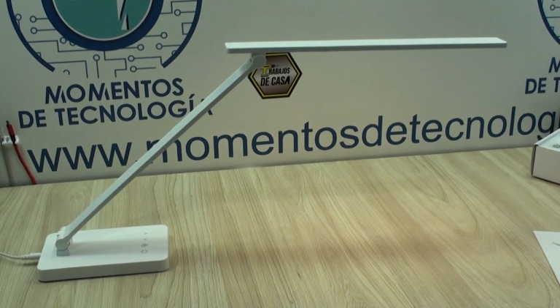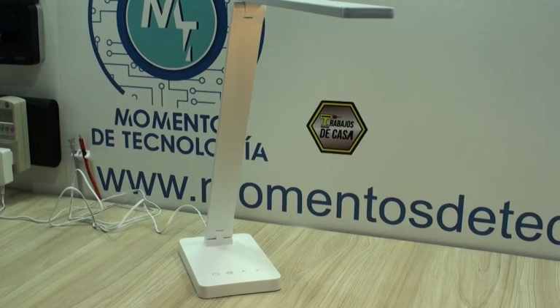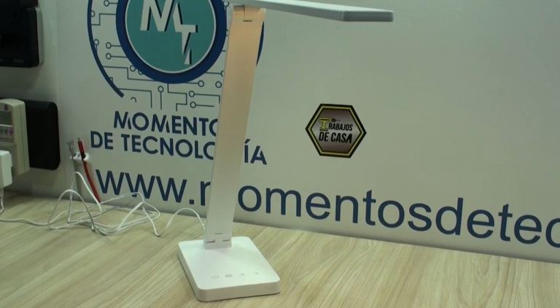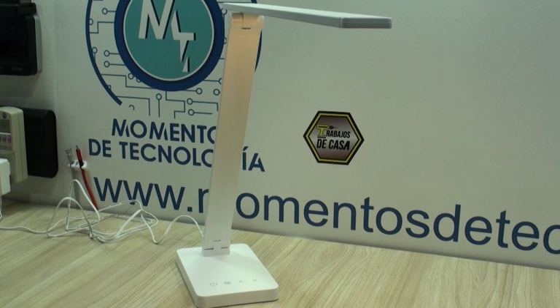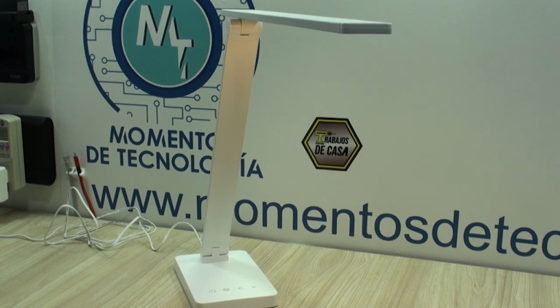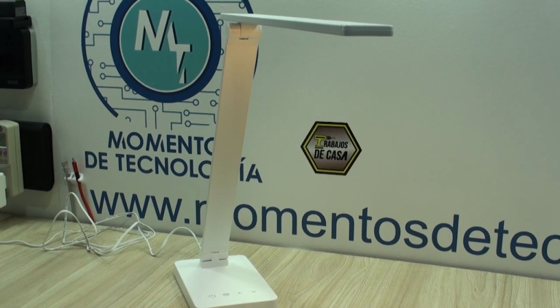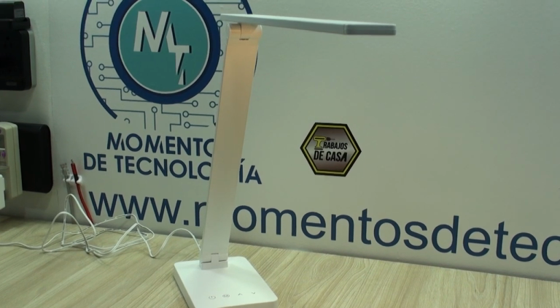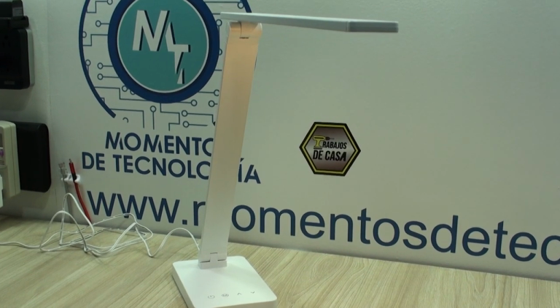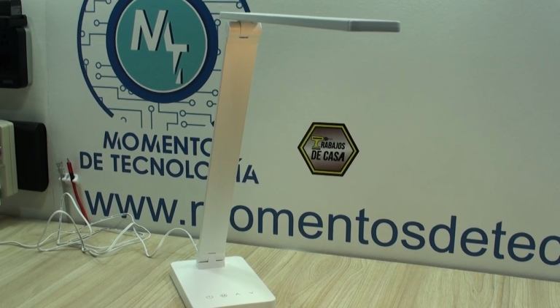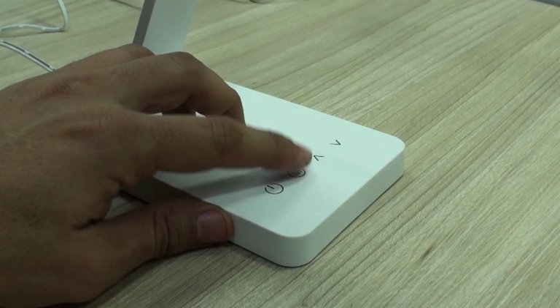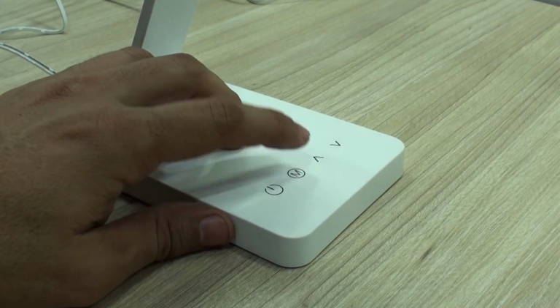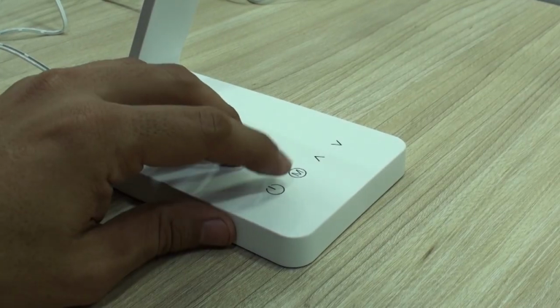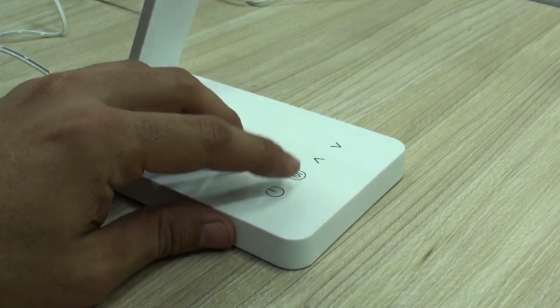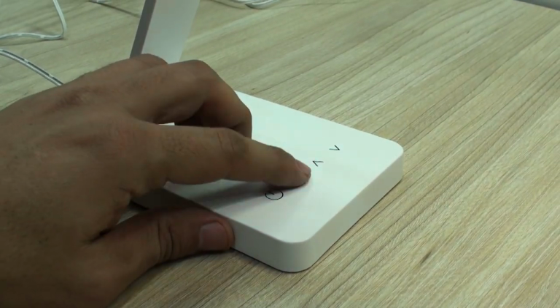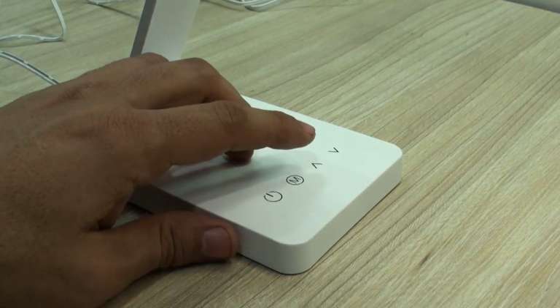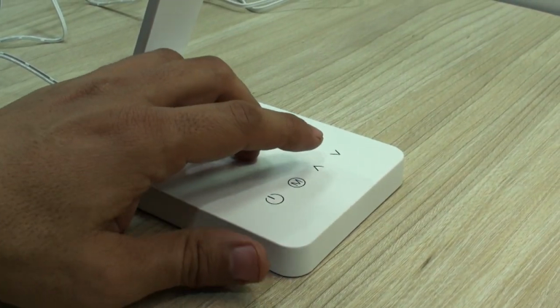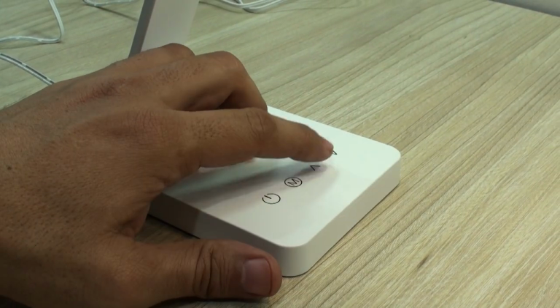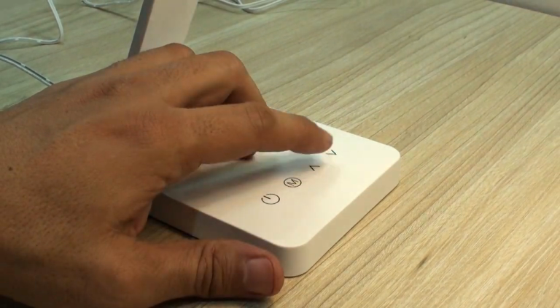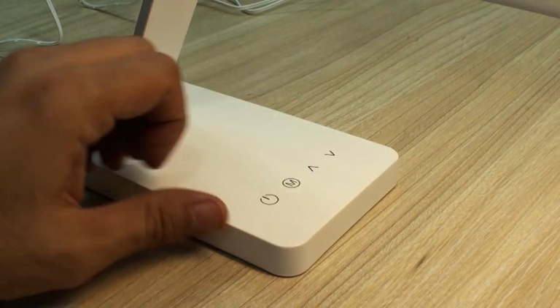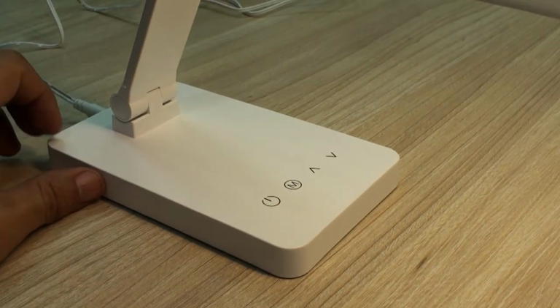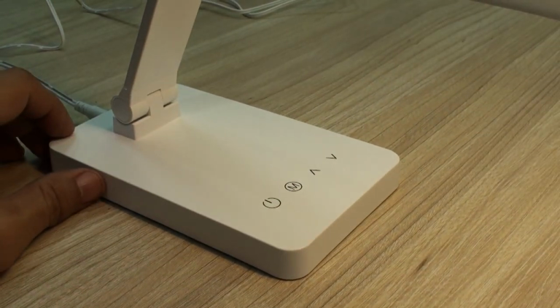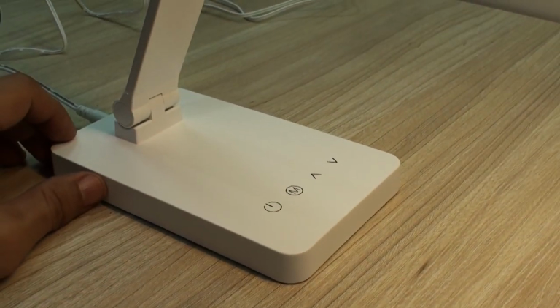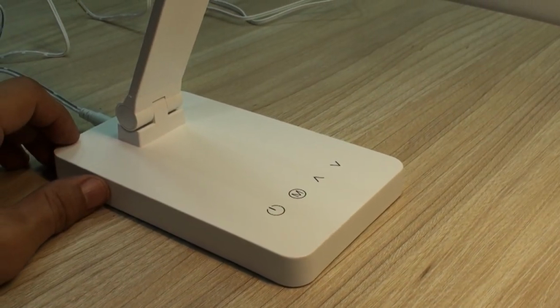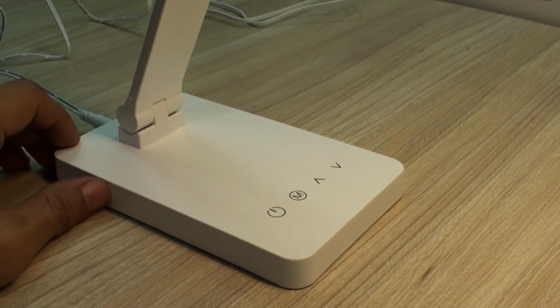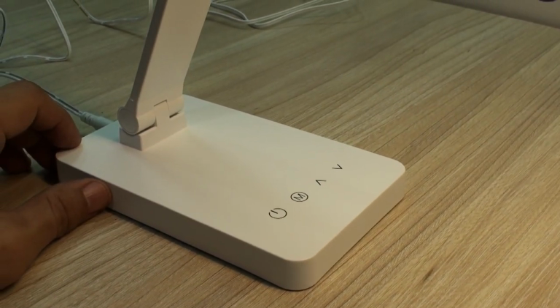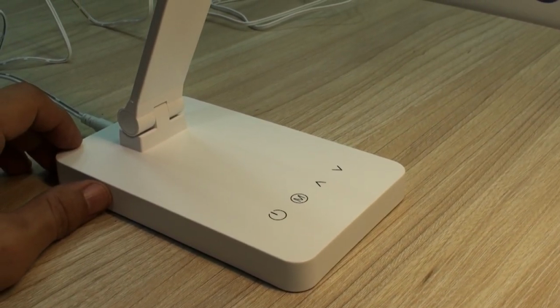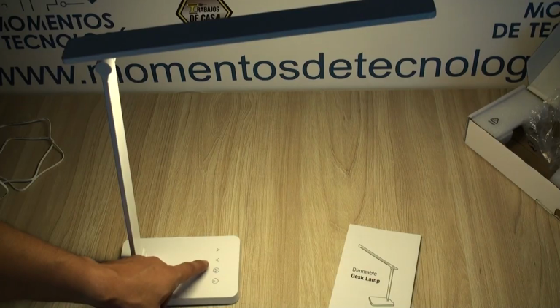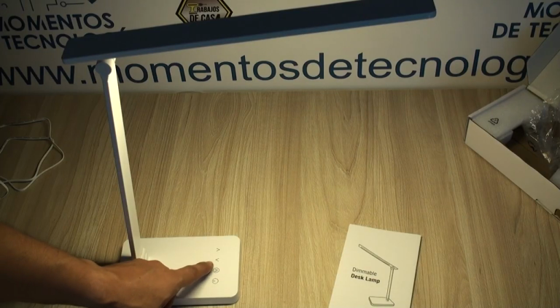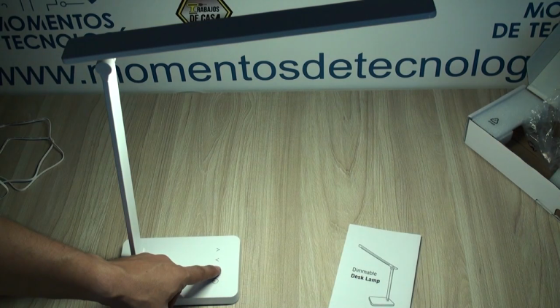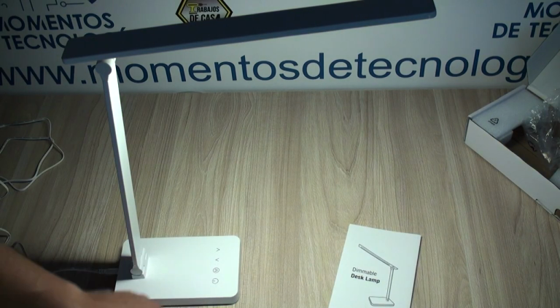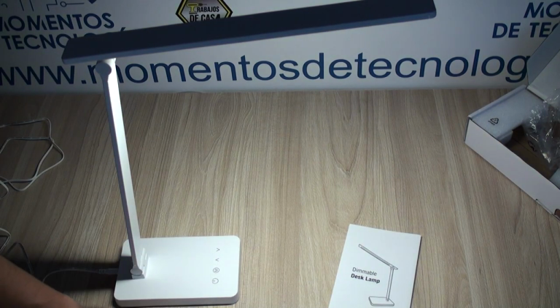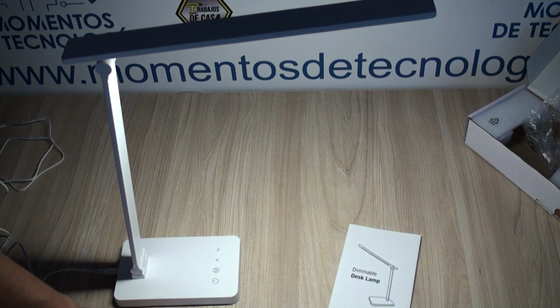This provides the possibility for various inclined positions that give versatility to the way you place it on your desk. This lamp has 3 different intensity levels as well as 3 color temperature values.